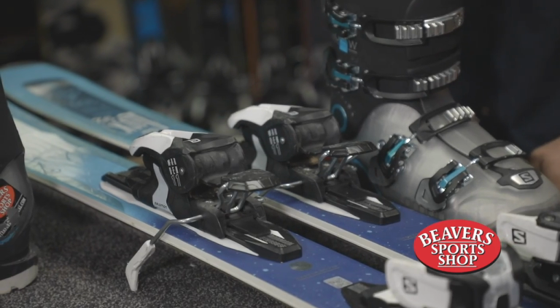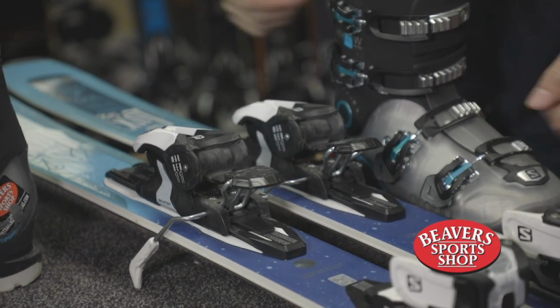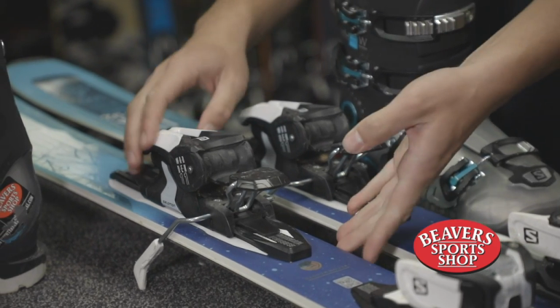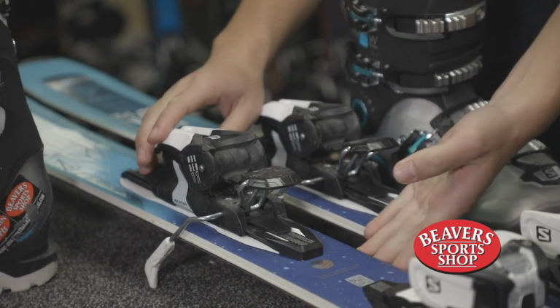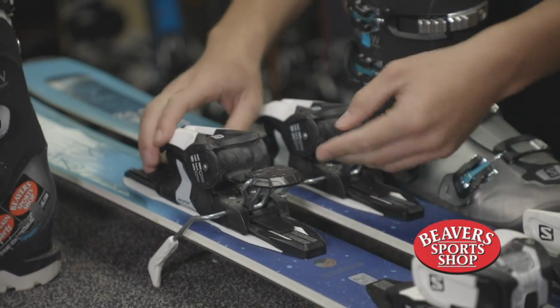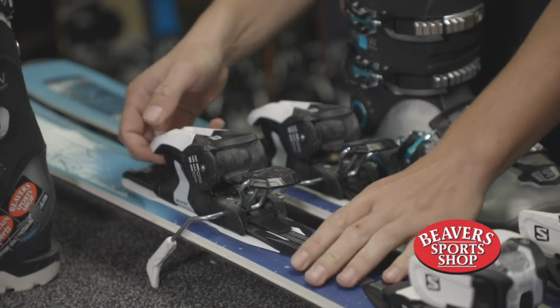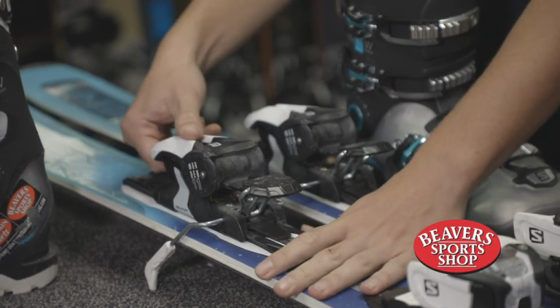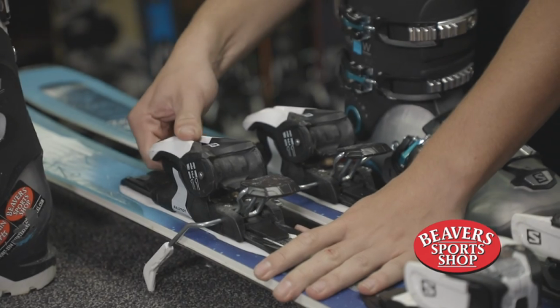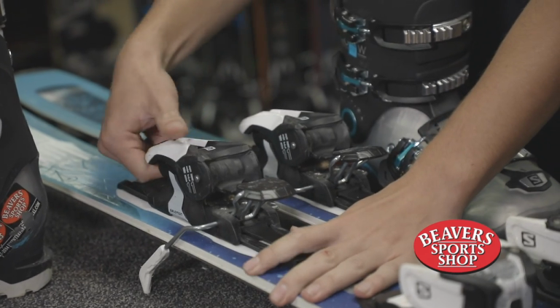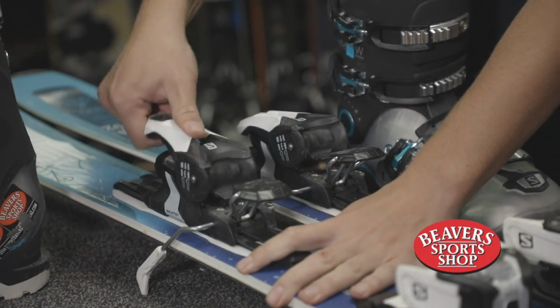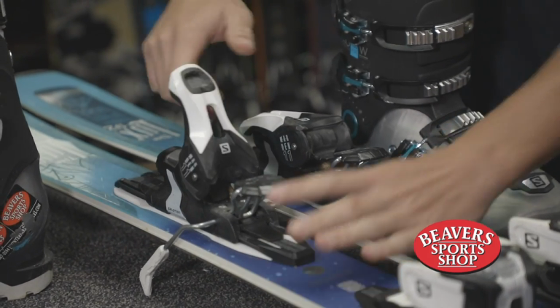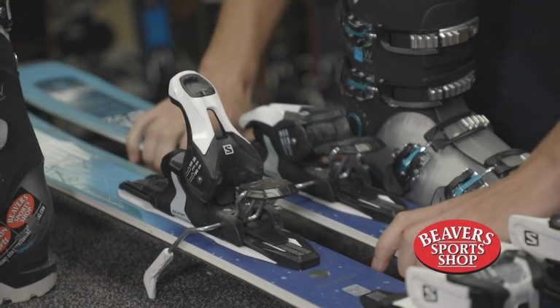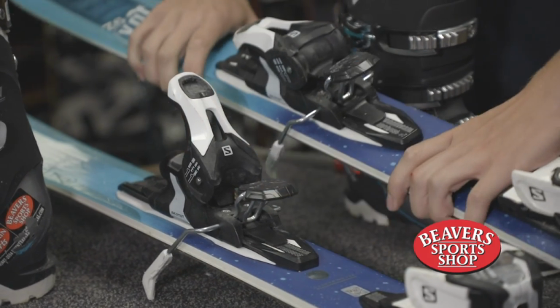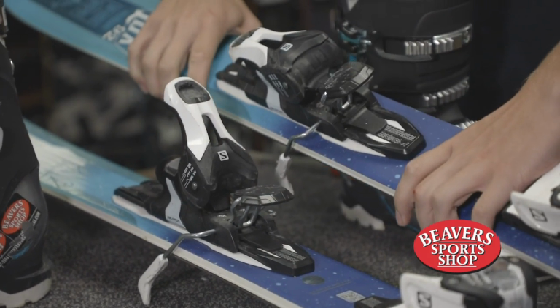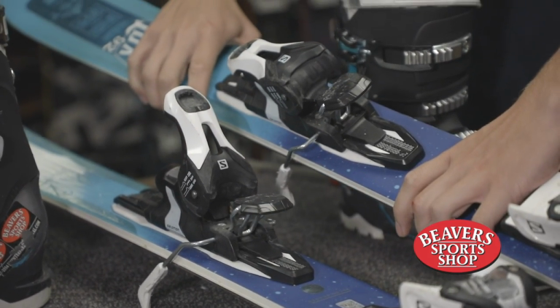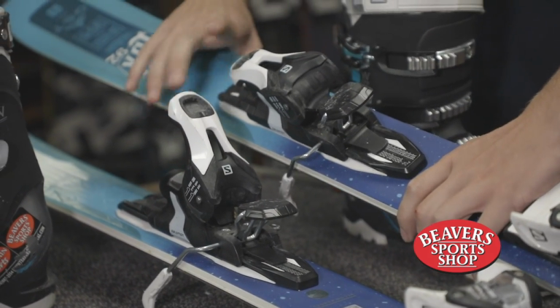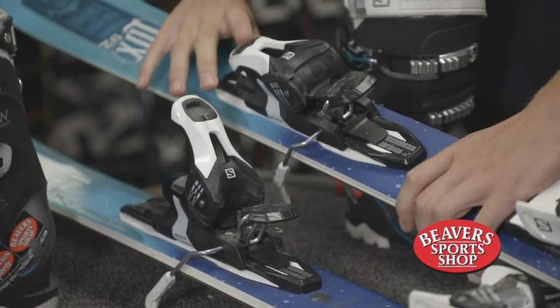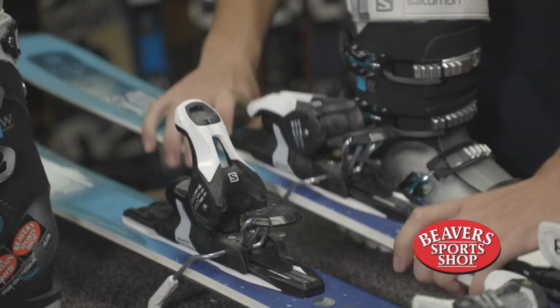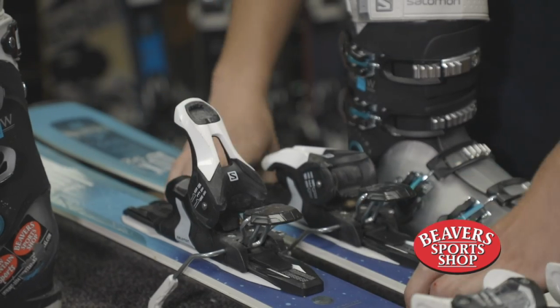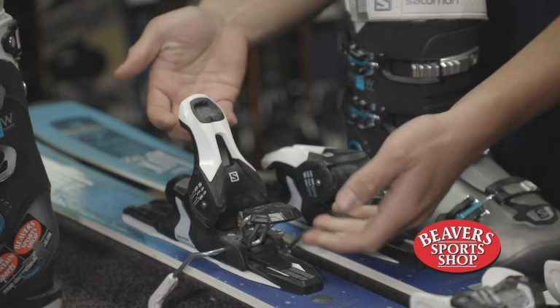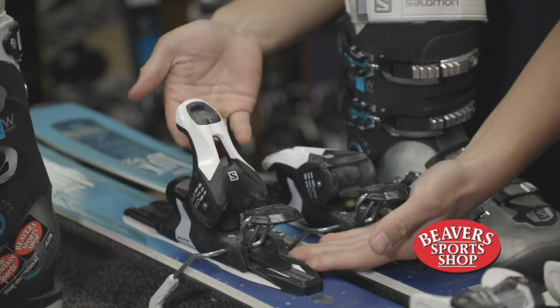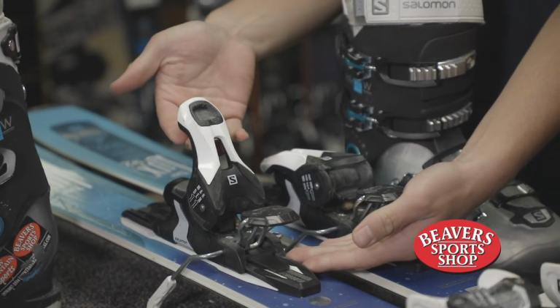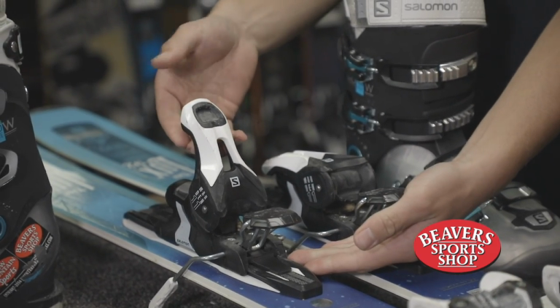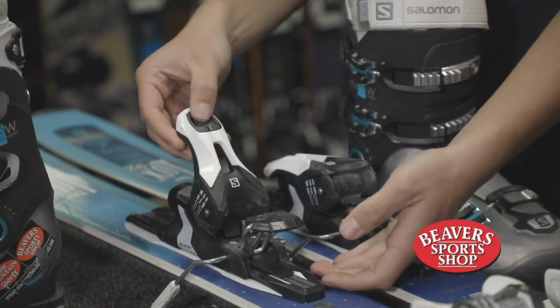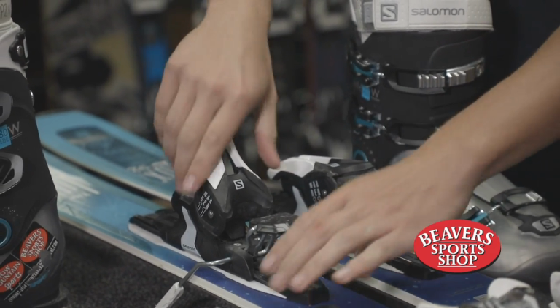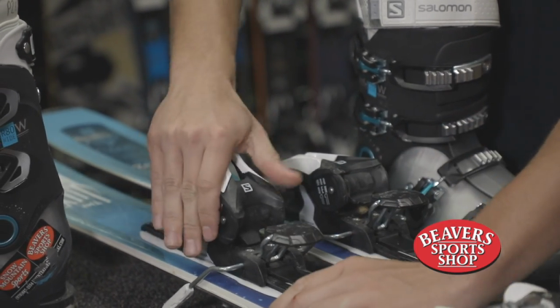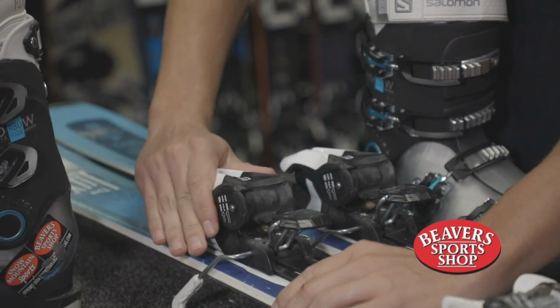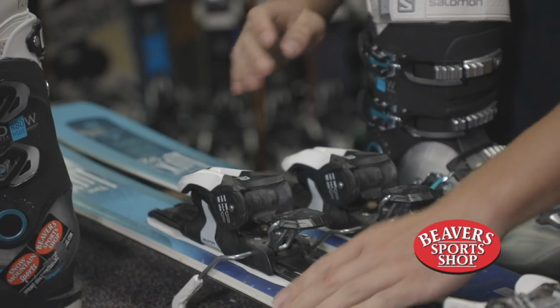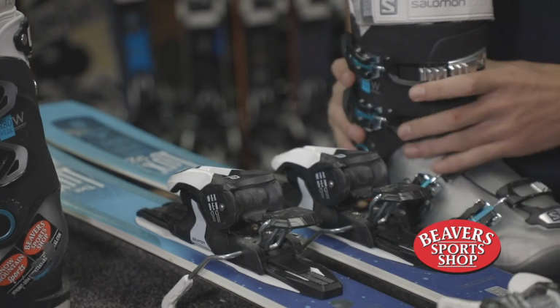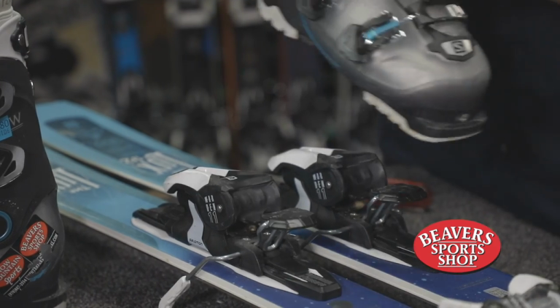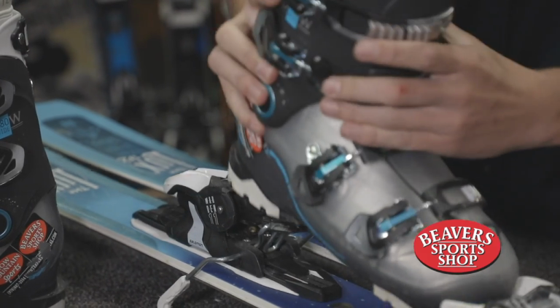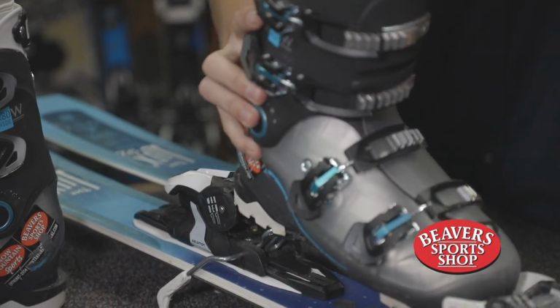If you take a fall, sometimes the skis will come off. The heel pieces will look one of these two ways: they'll either be flat, ready to get back into, or the heel piece will be pointed up. In that case, you'll need to push it down, opening the heel piece, which will allow you to get back into the skis.